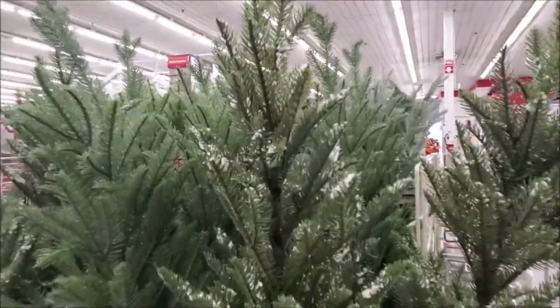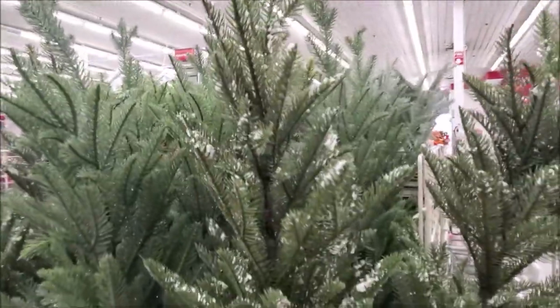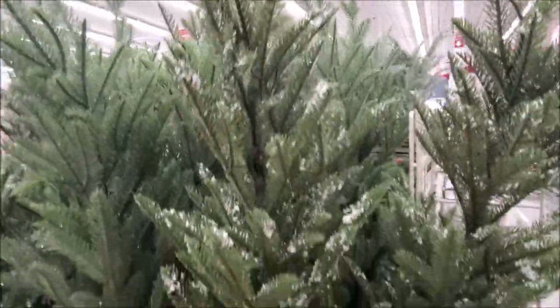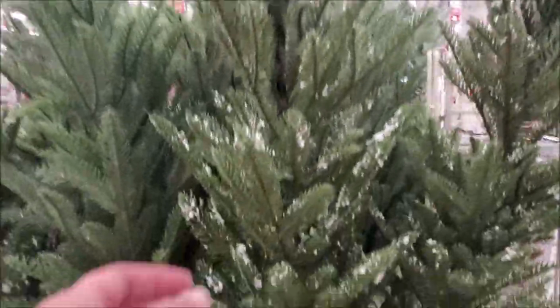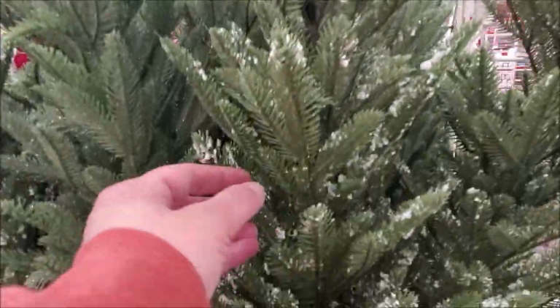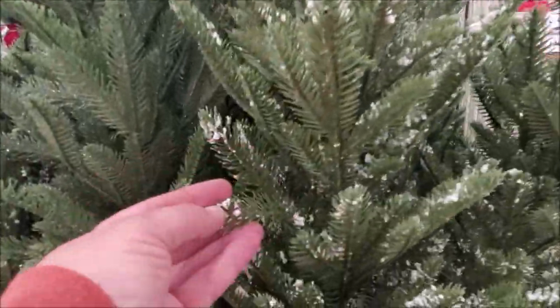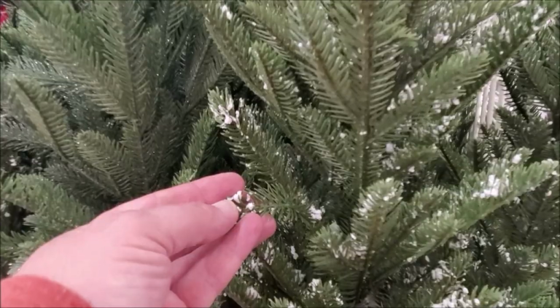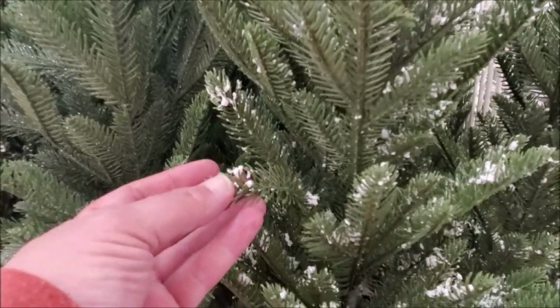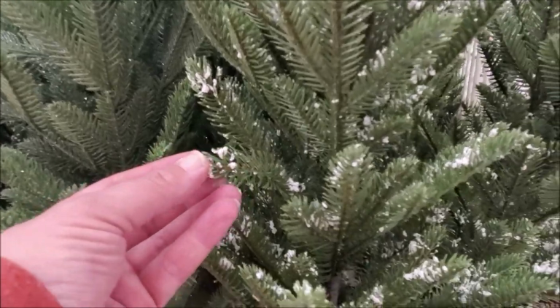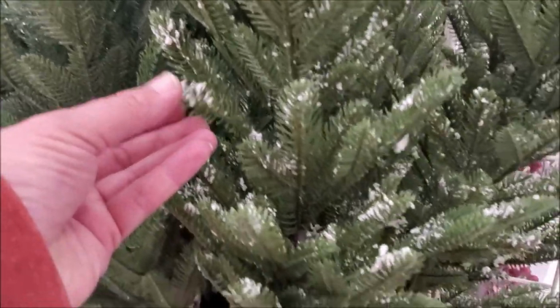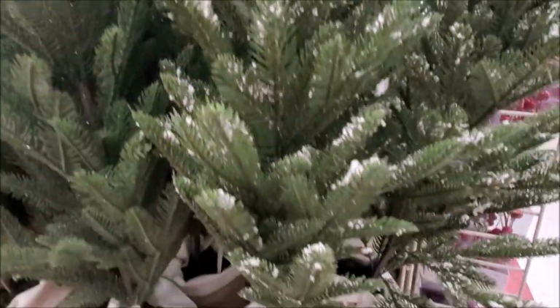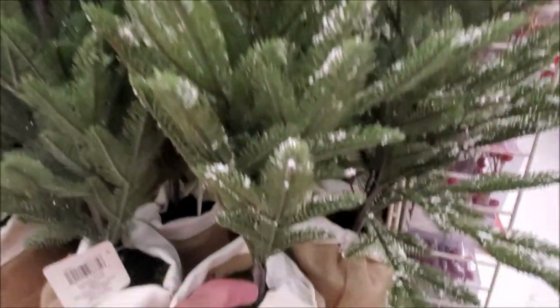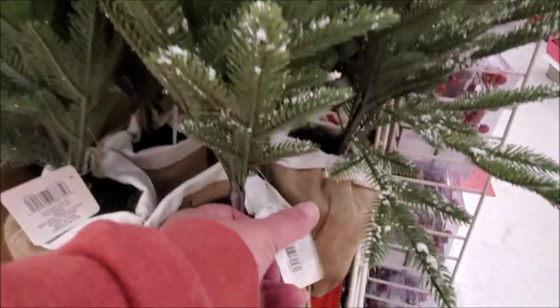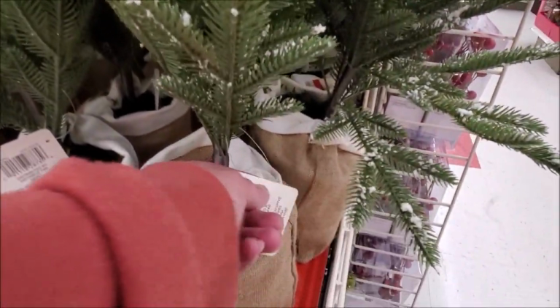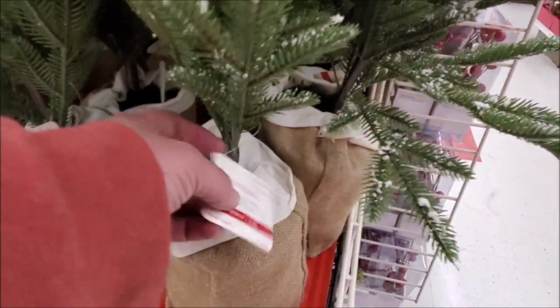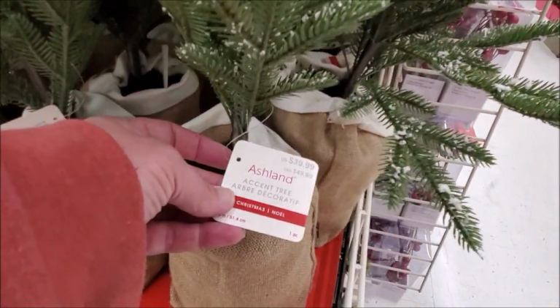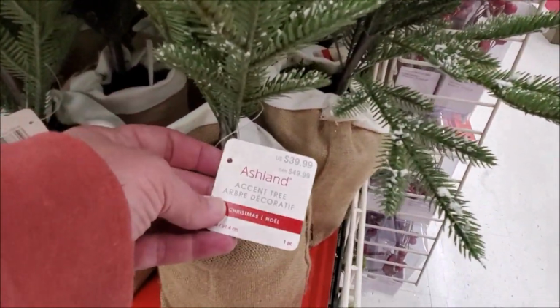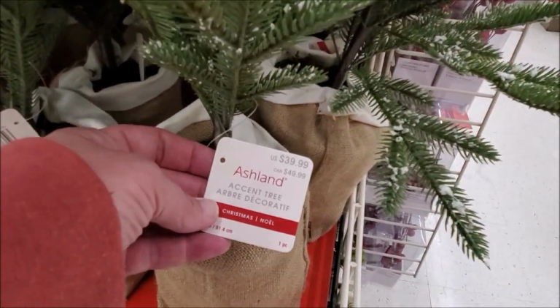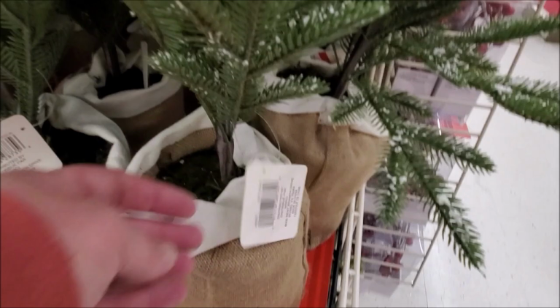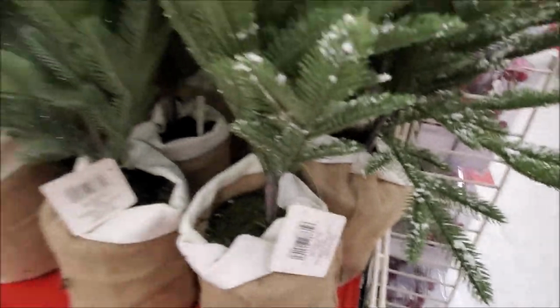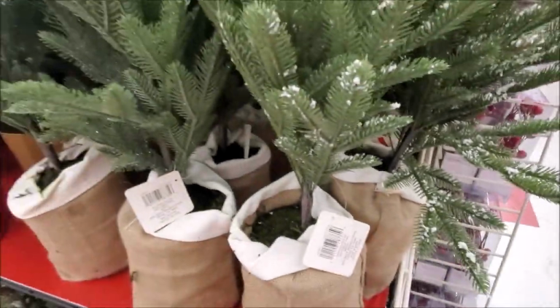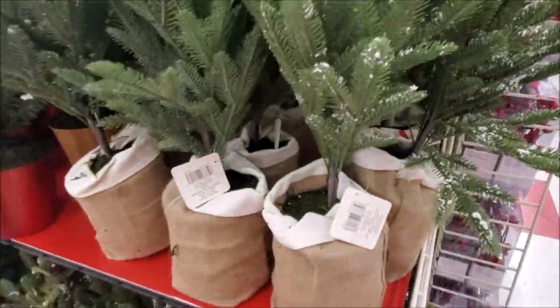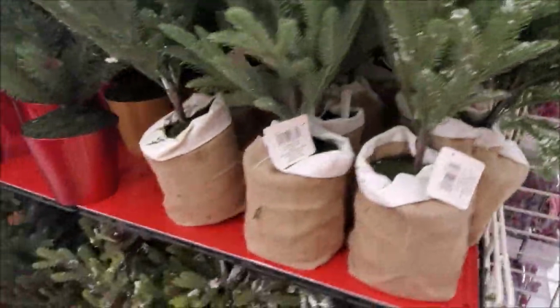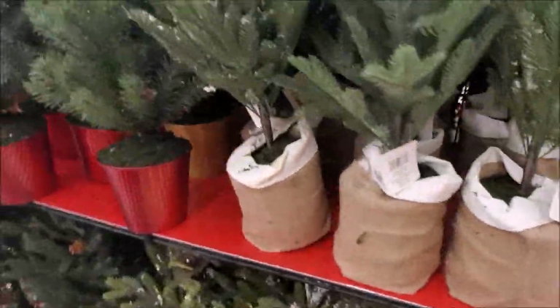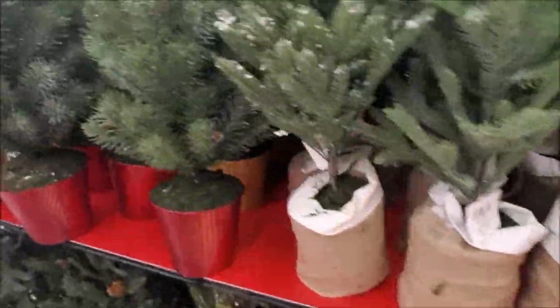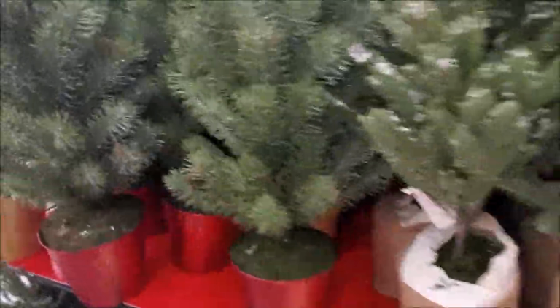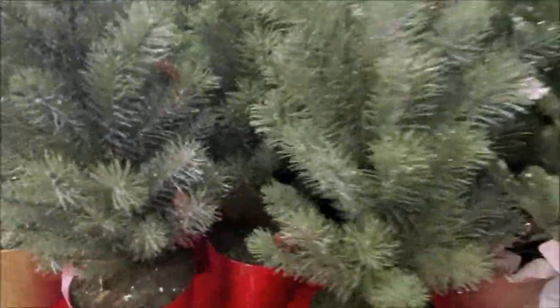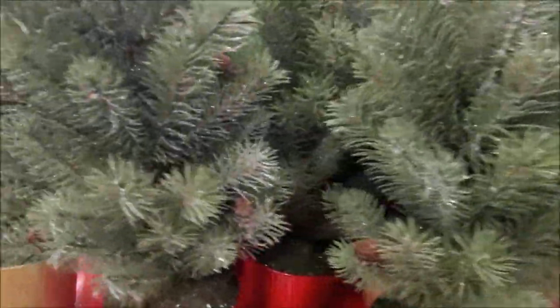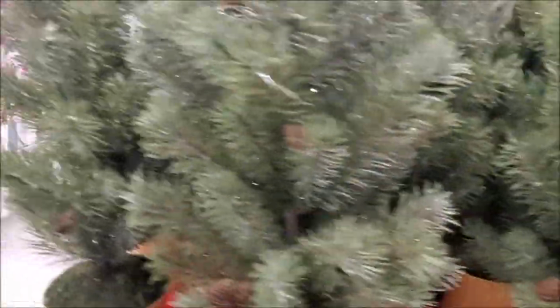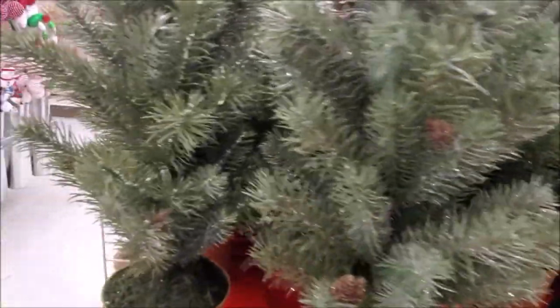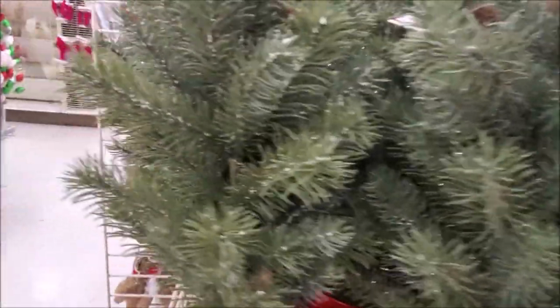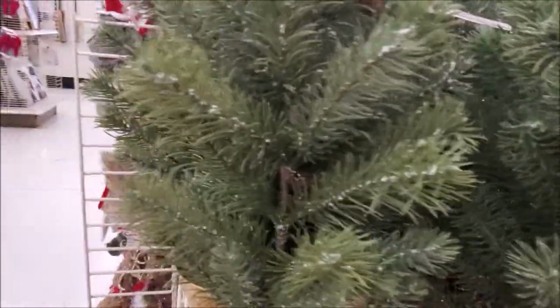I am a sucker for baby trees, and I really liked this version with just a little bit of snow on it — I thought it was so adorable. Not that I need any more baby trees, but these are some really nice-looking ones.